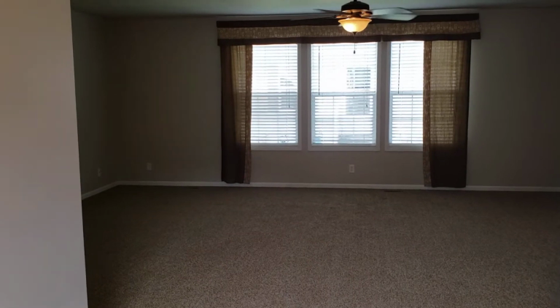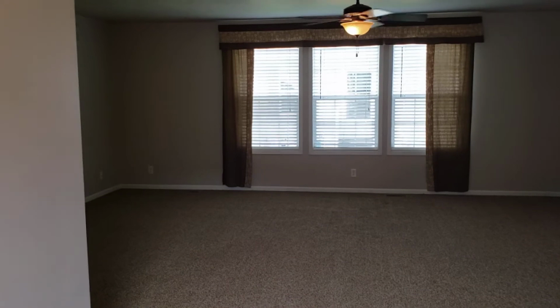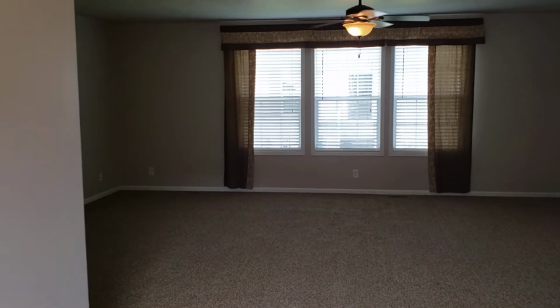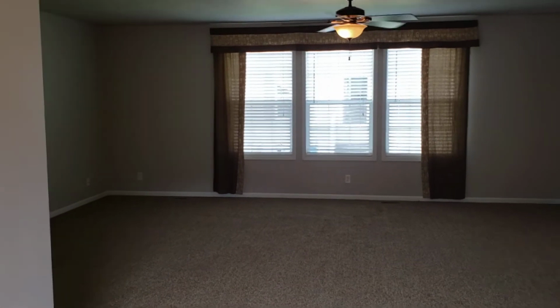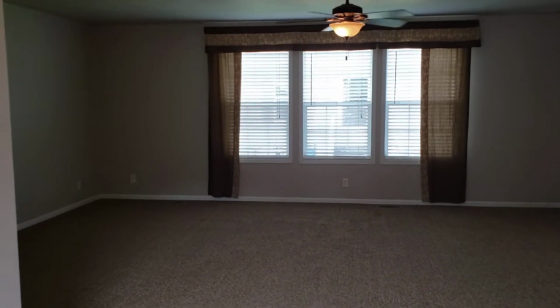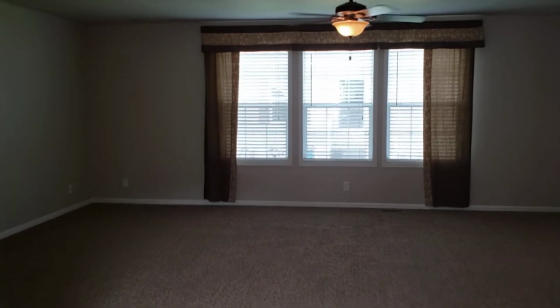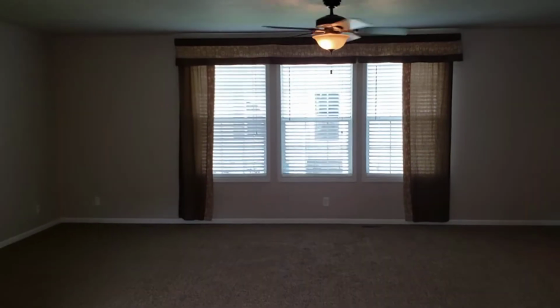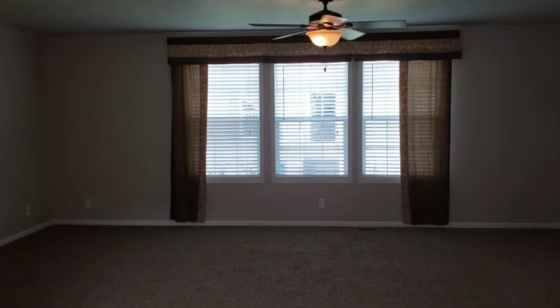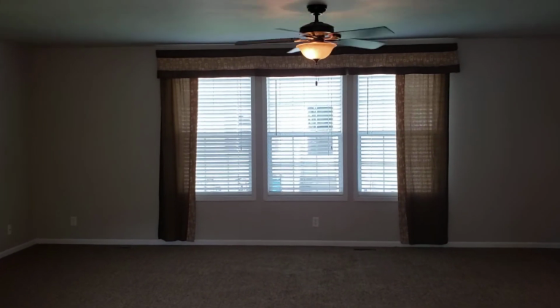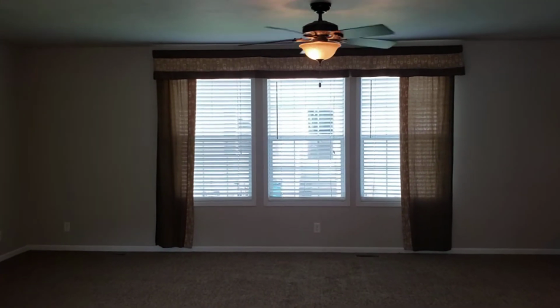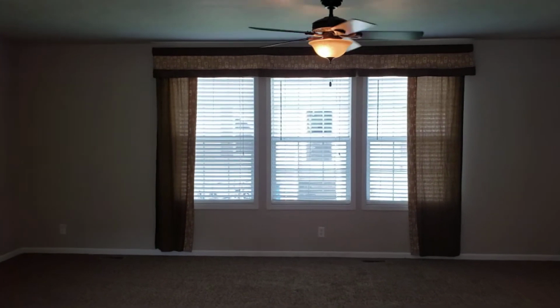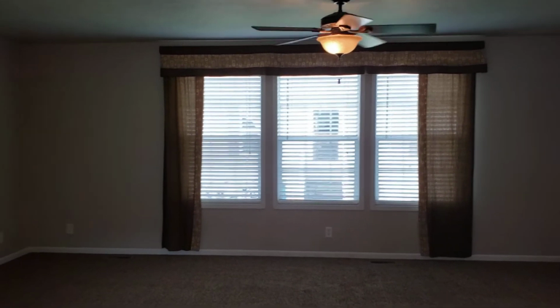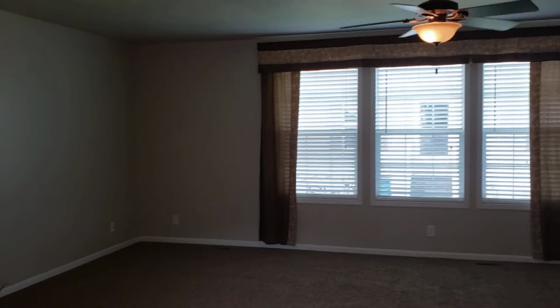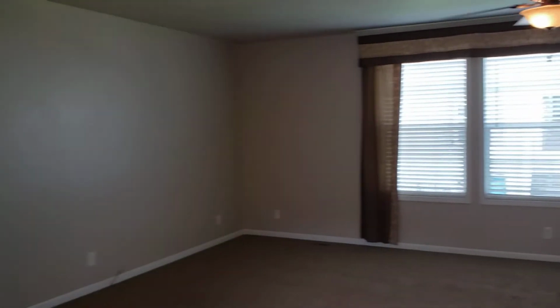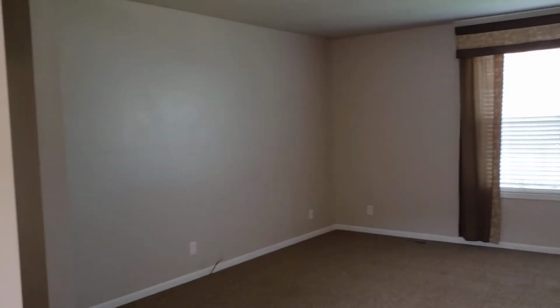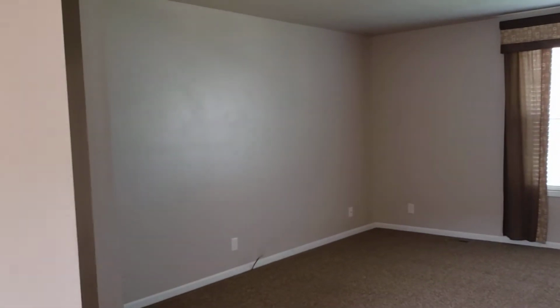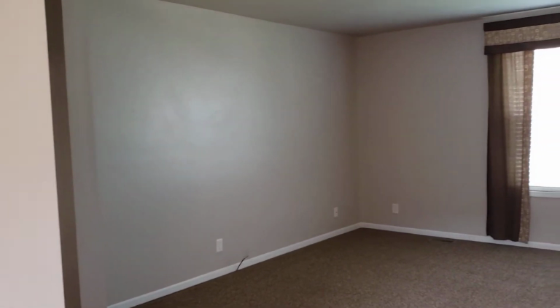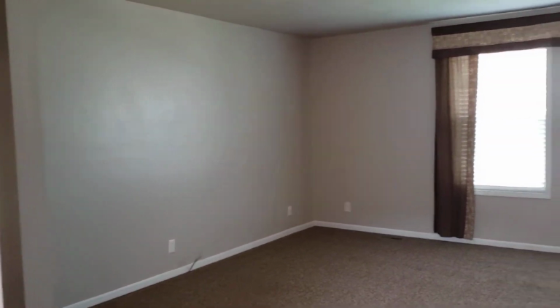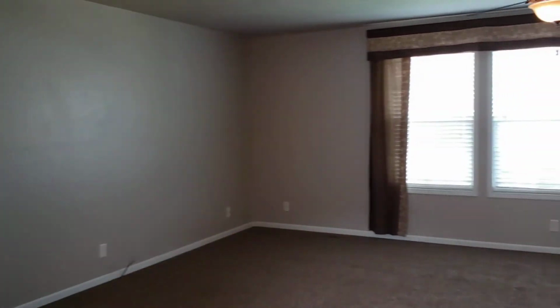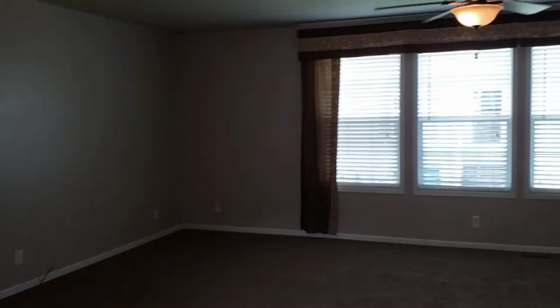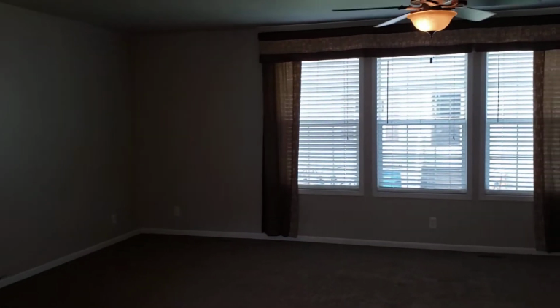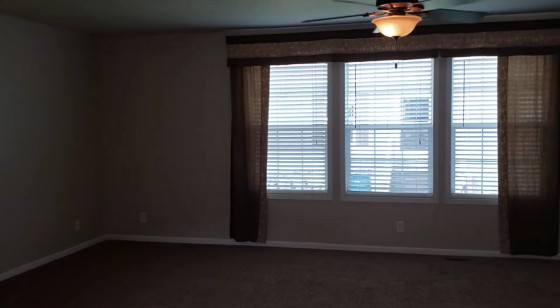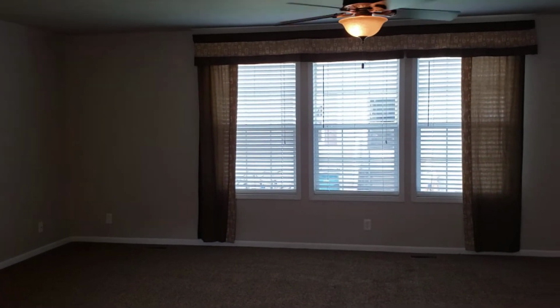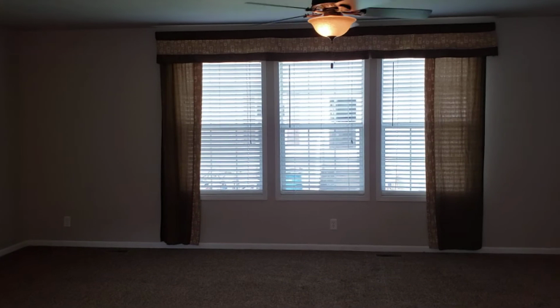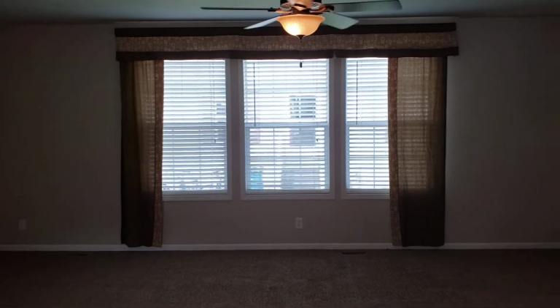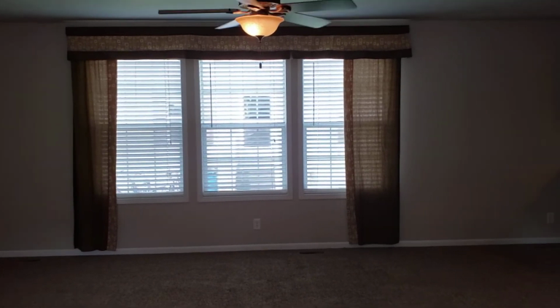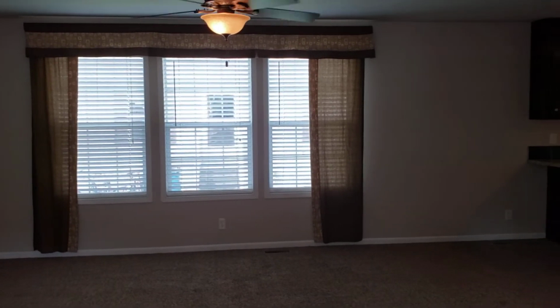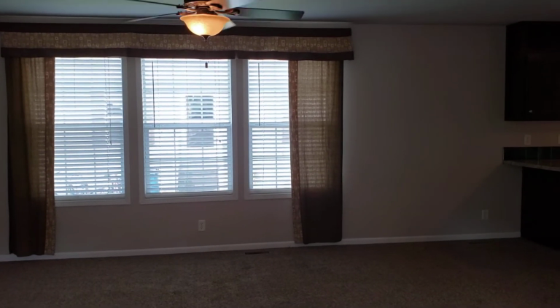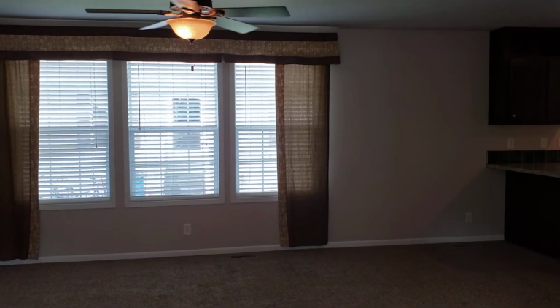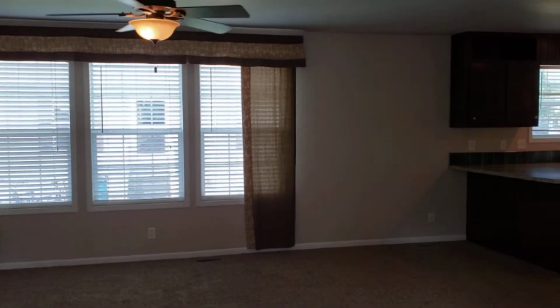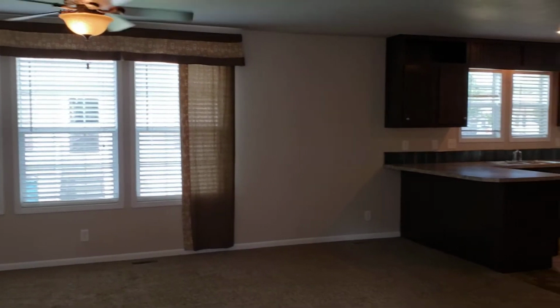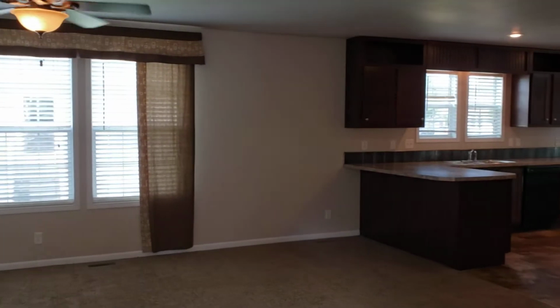When you enter this home, you come into a very large living room area. Very spacious. The window treatments do come with the home, including the valance and curtains, and ceiling fans.